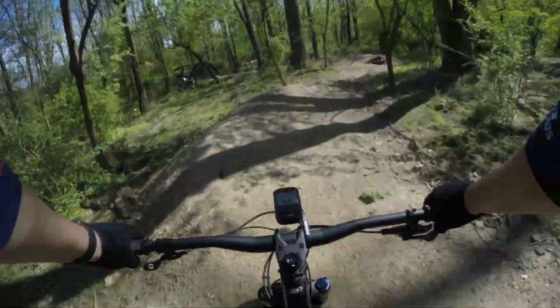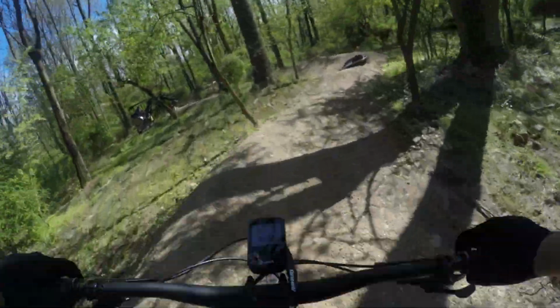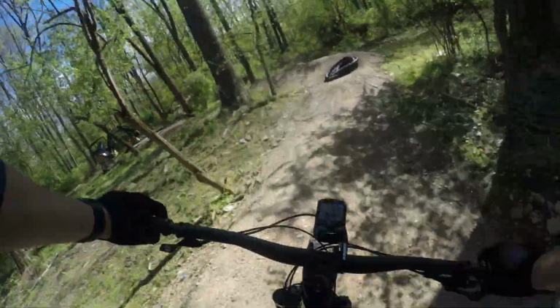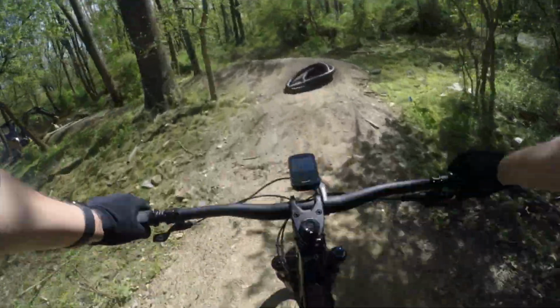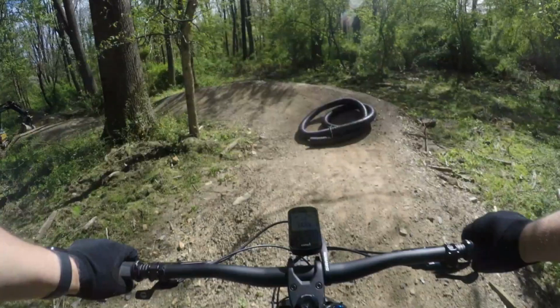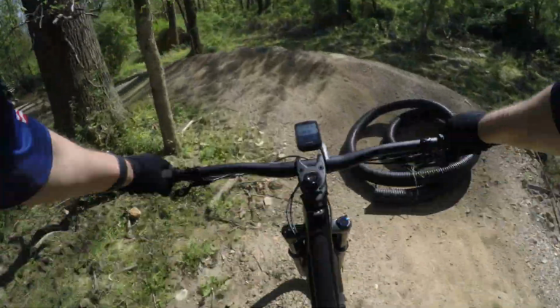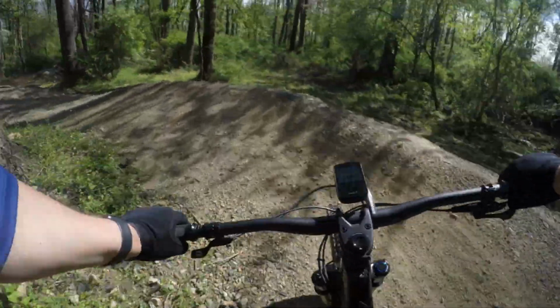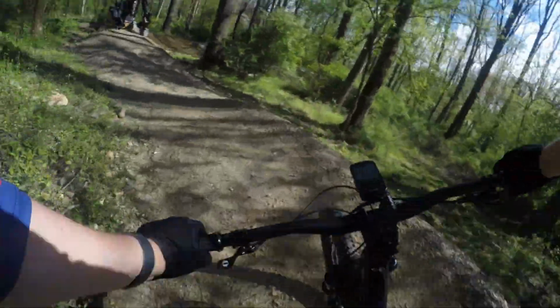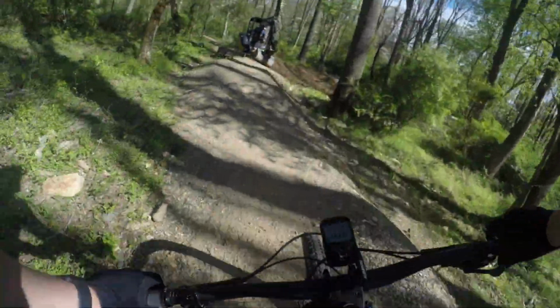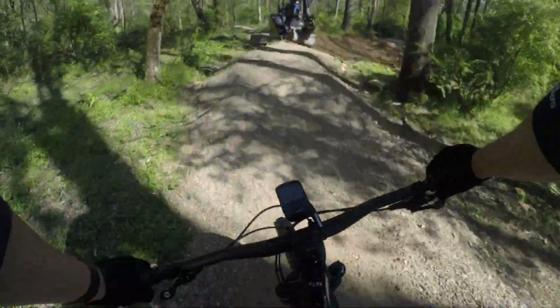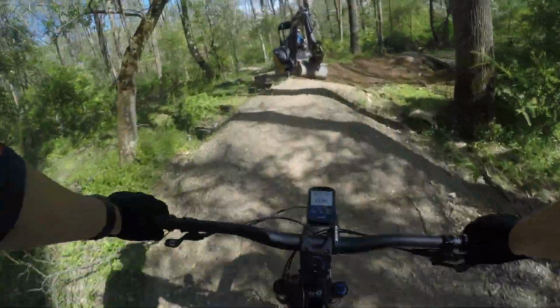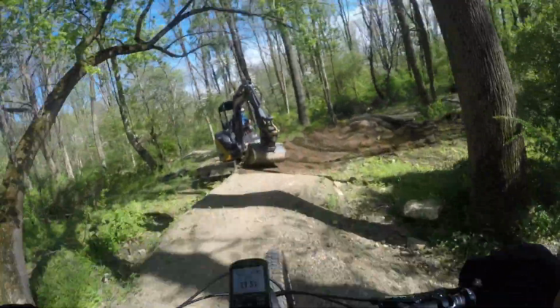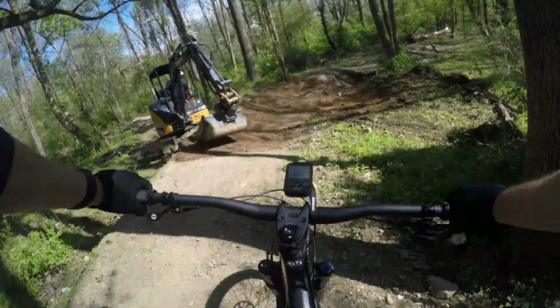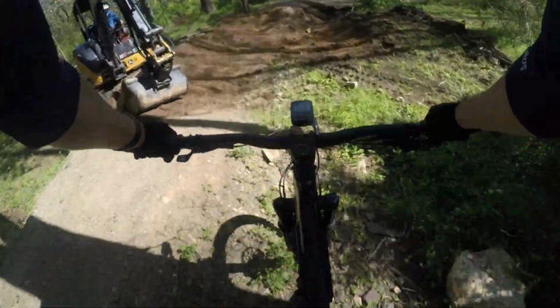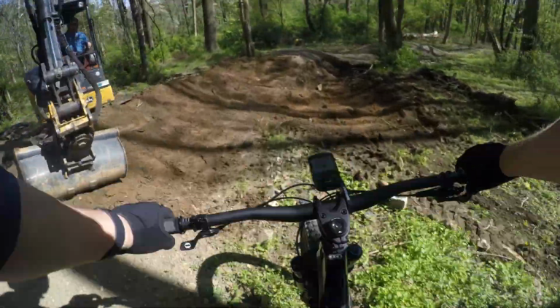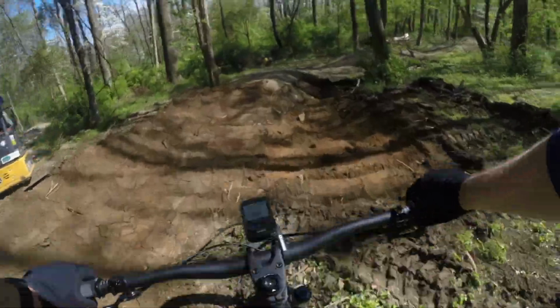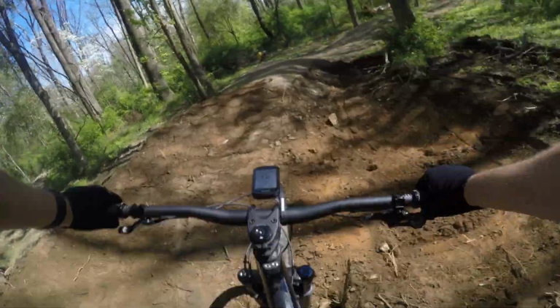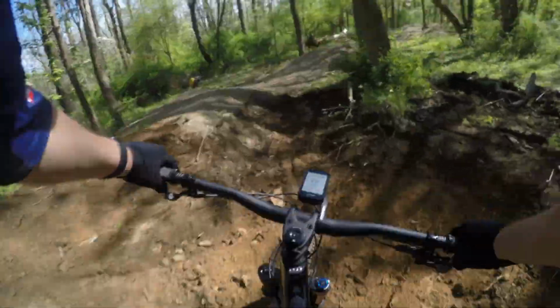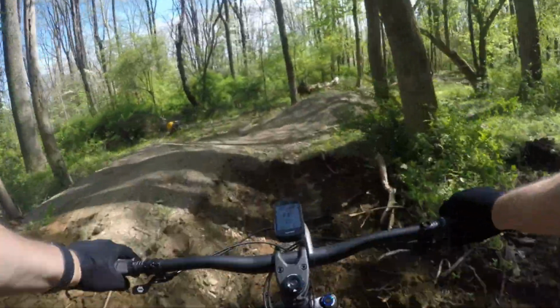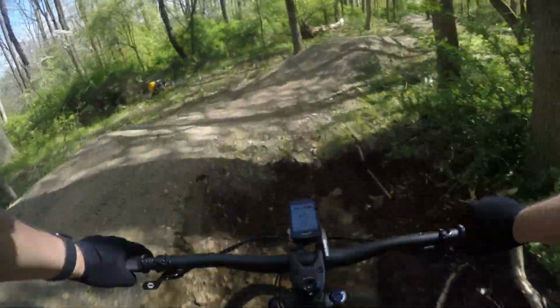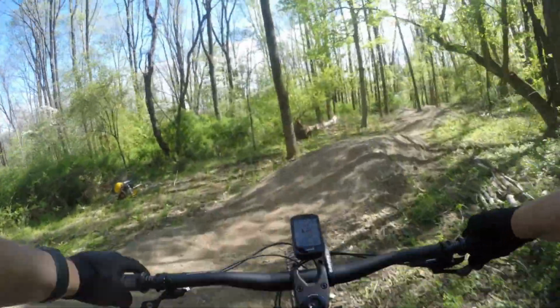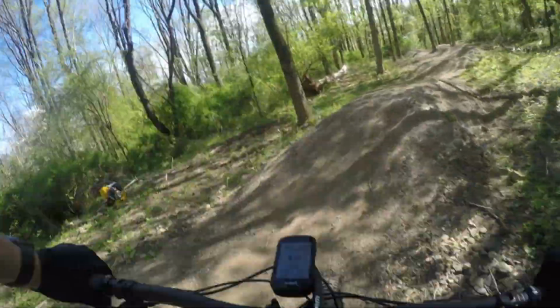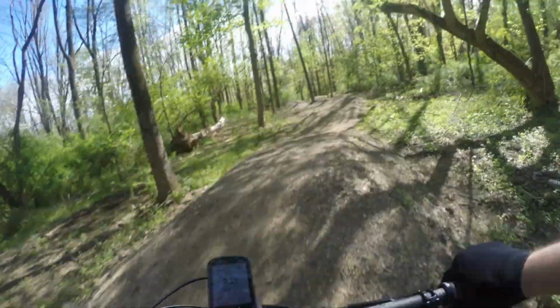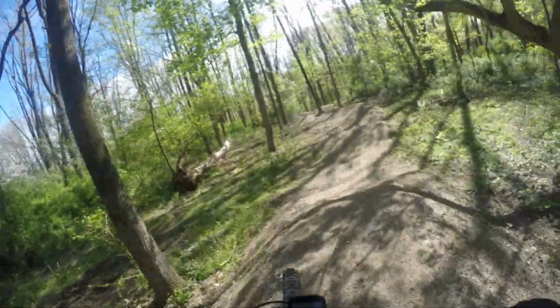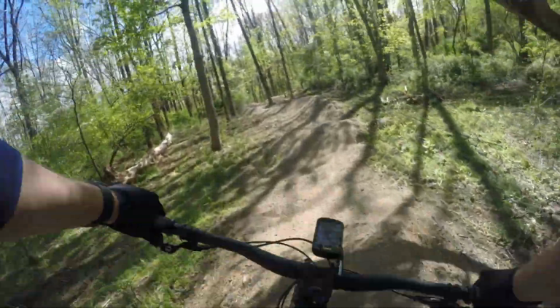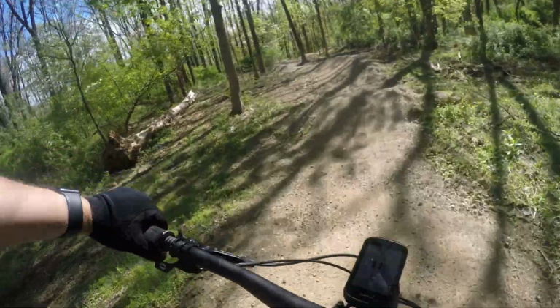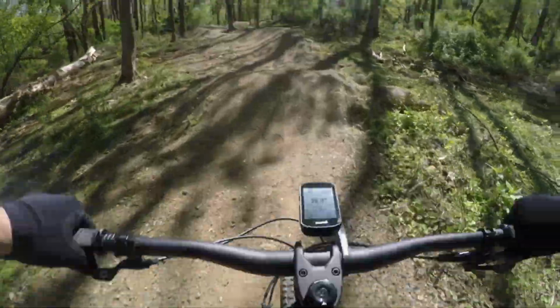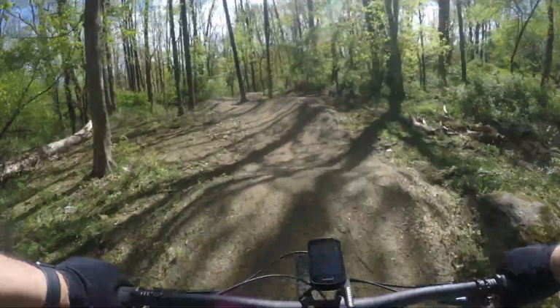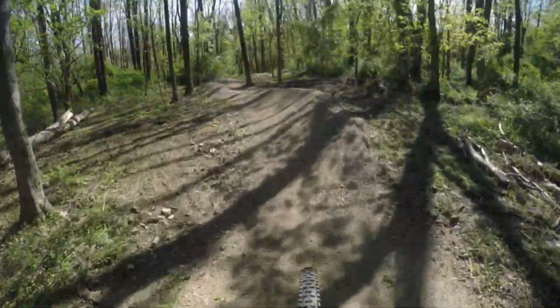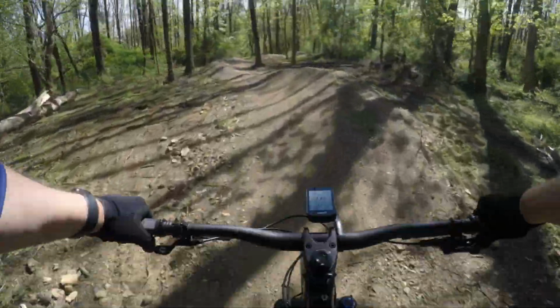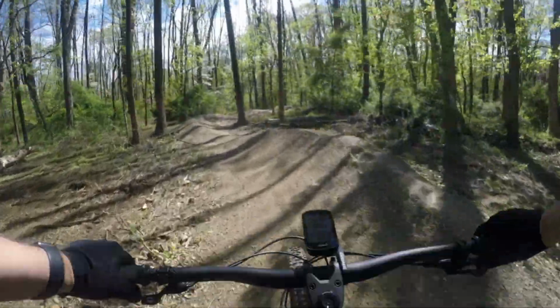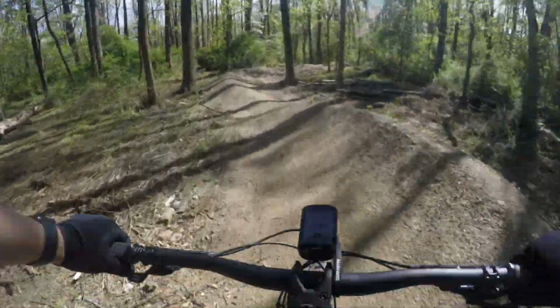They're still doing some work down here. We're going to ride around them. The guys from Avid were on the trail this day, making some minor adjustments to a few sections, but they didn't mind us riding and recording them in the process.